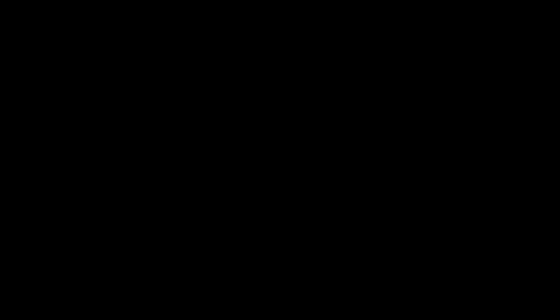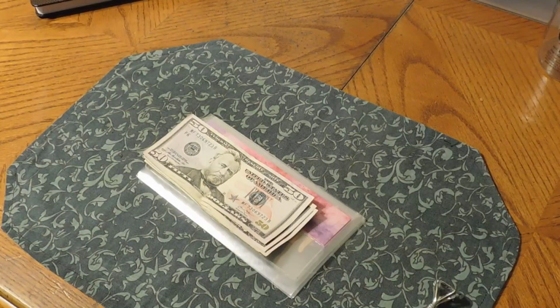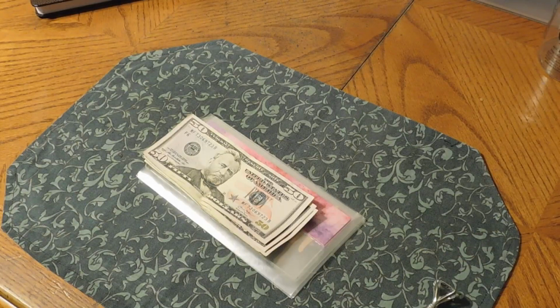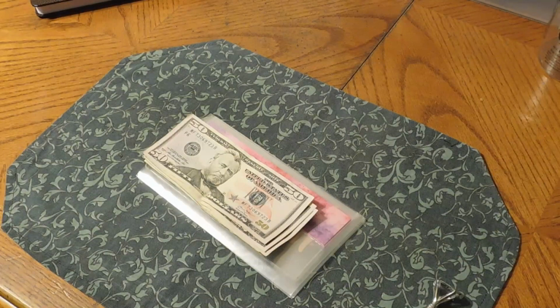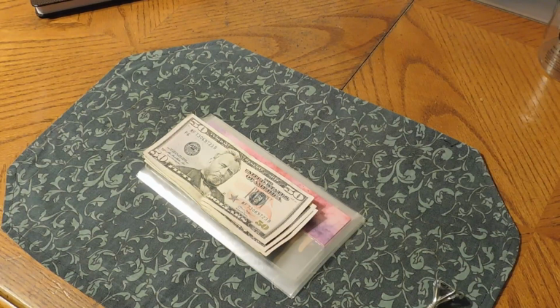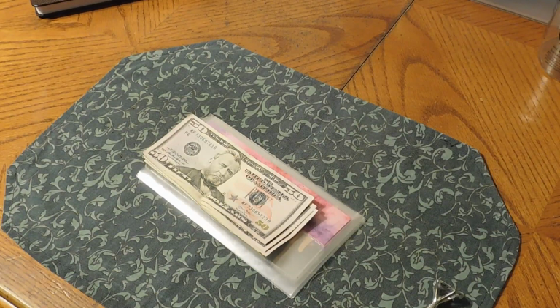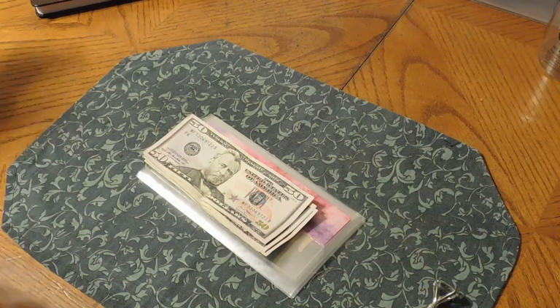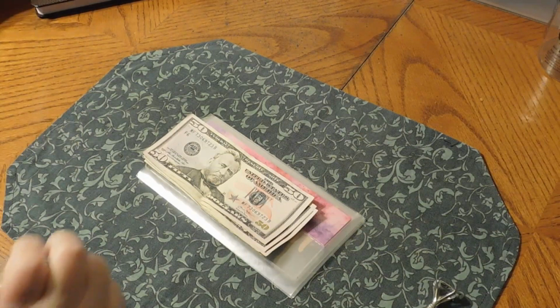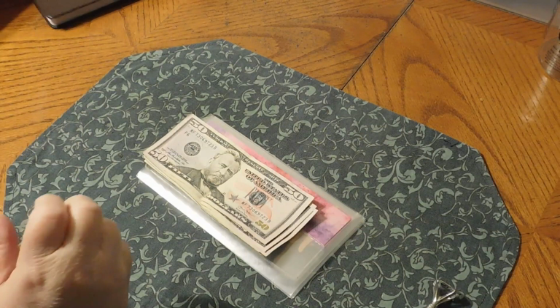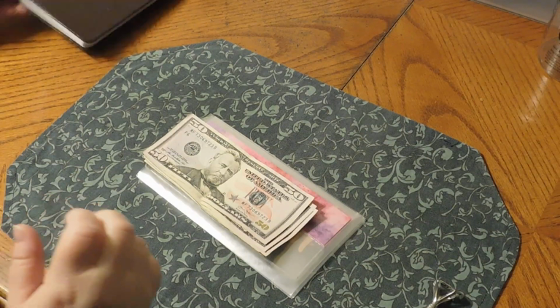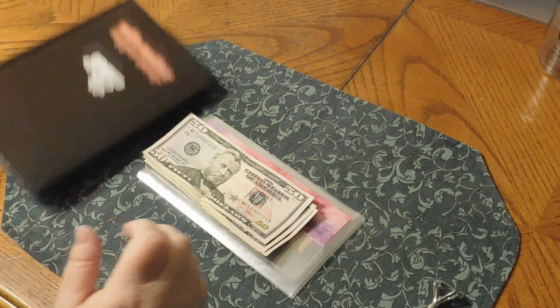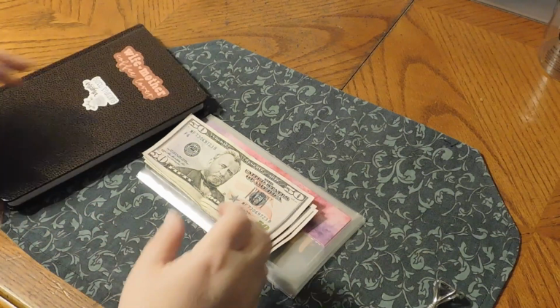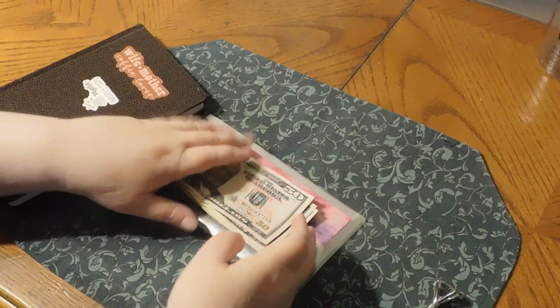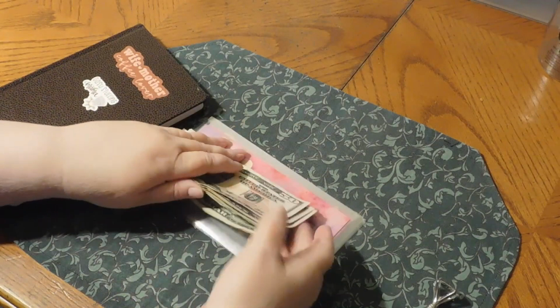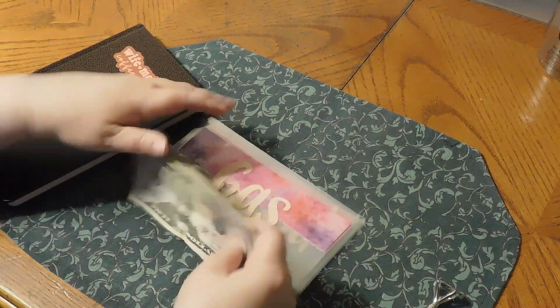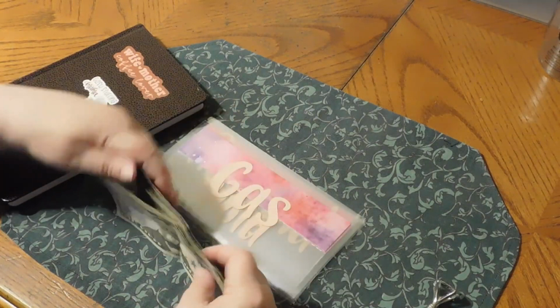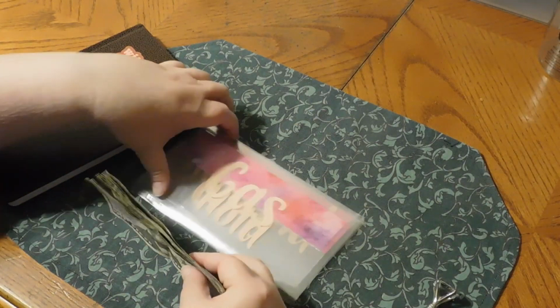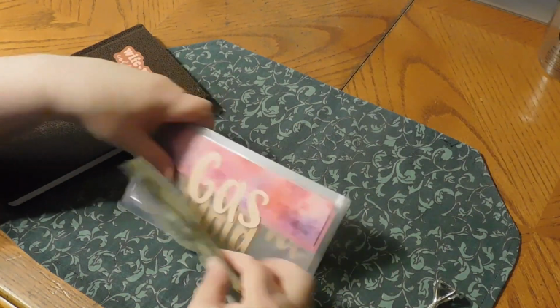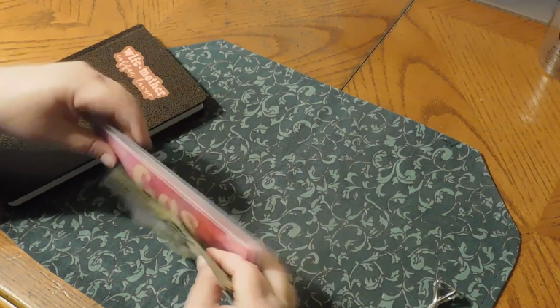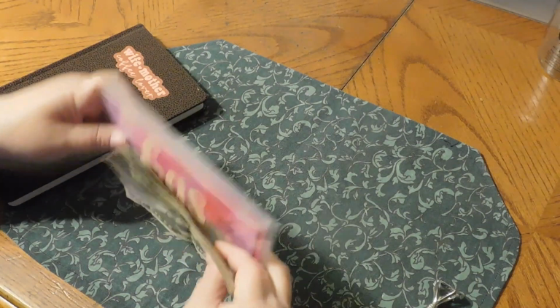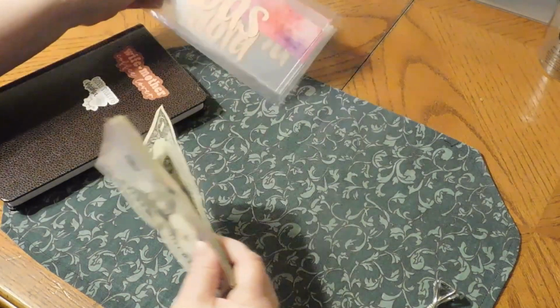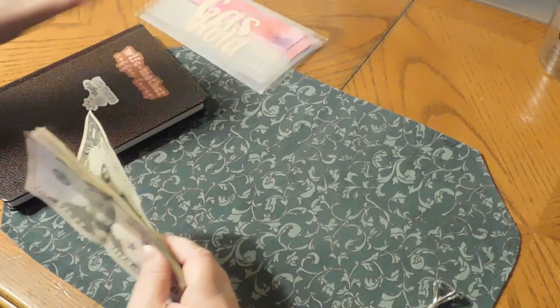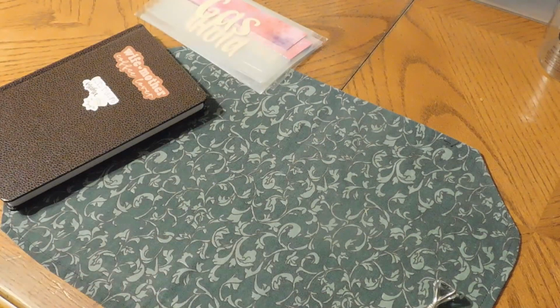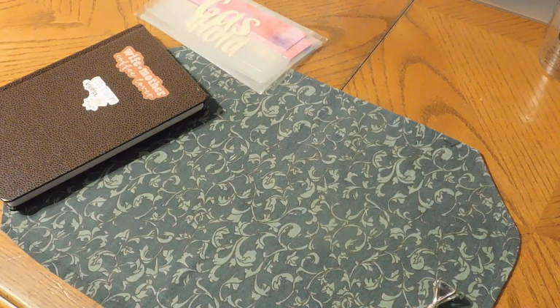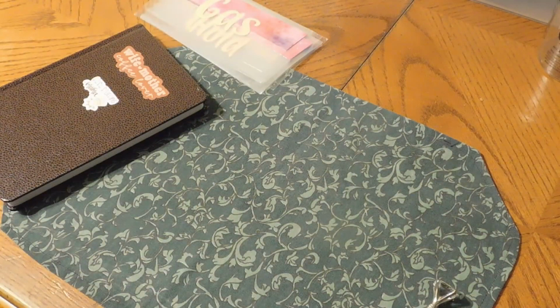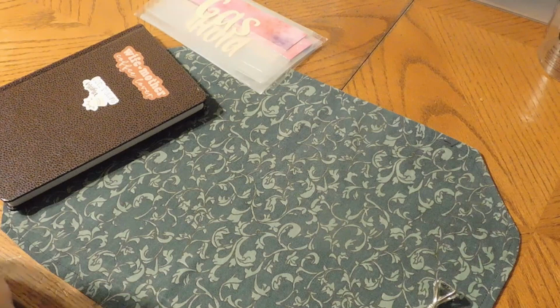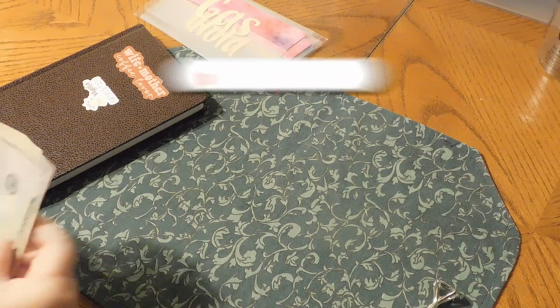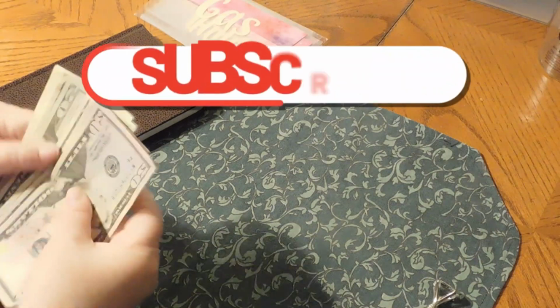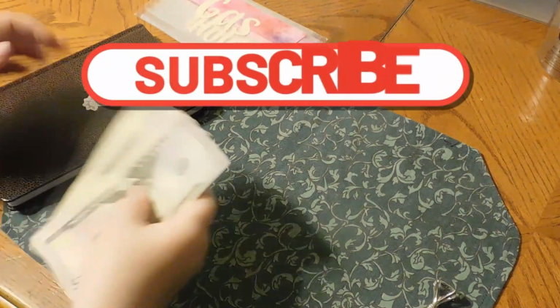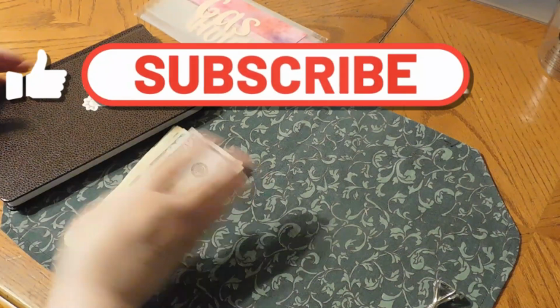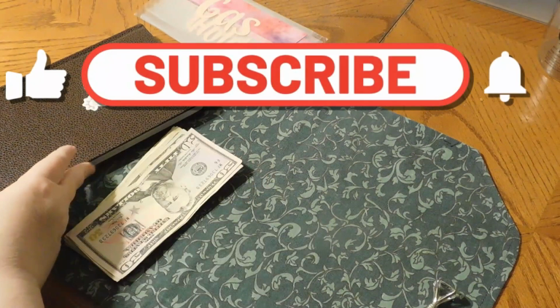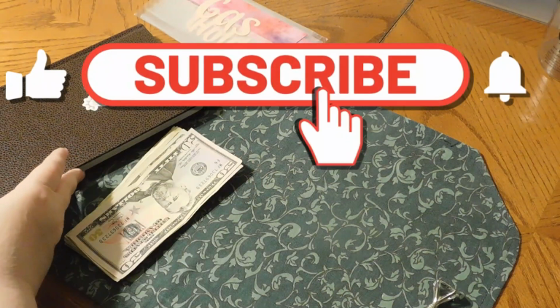Hello, my YouTube family. We are going to stuff our cash envelopes for June Paycheck 1.